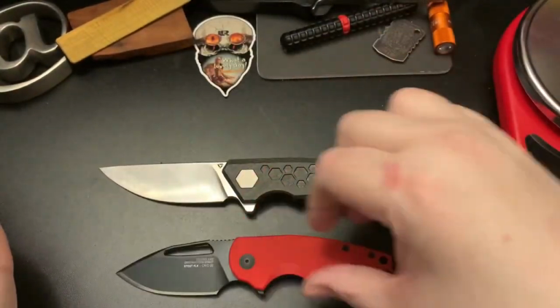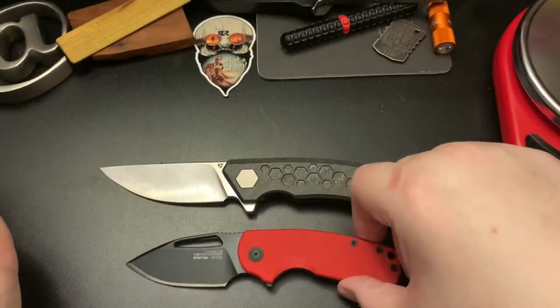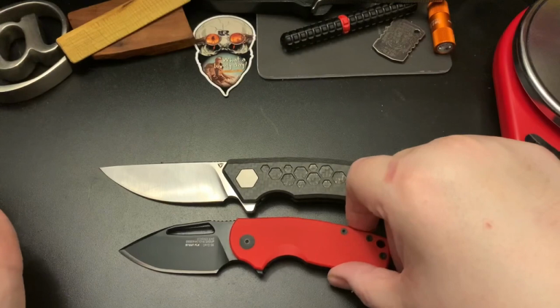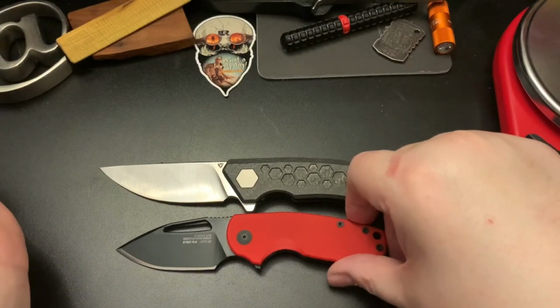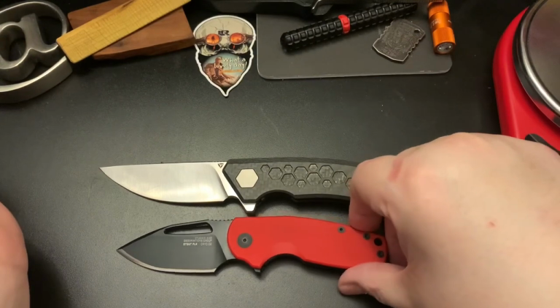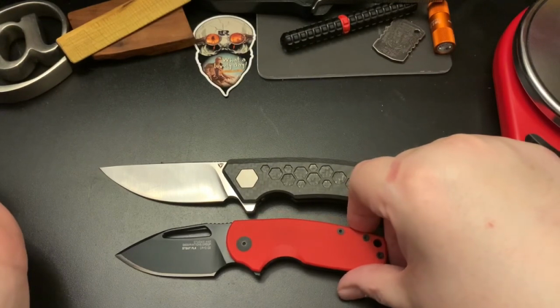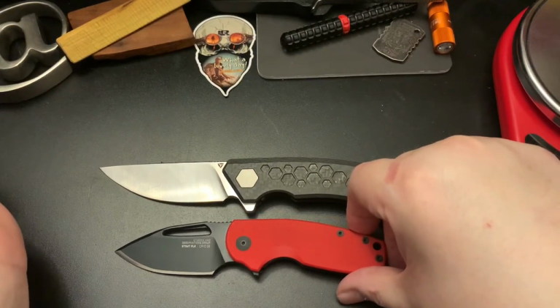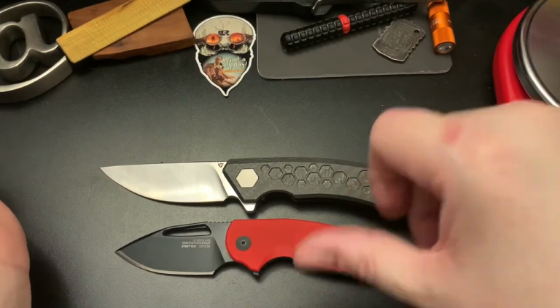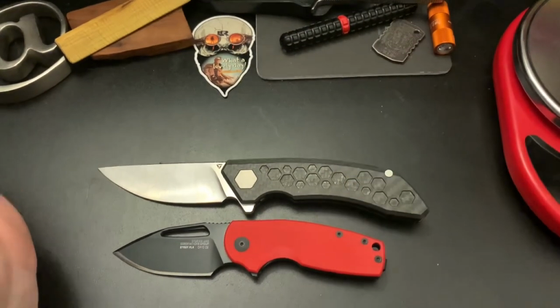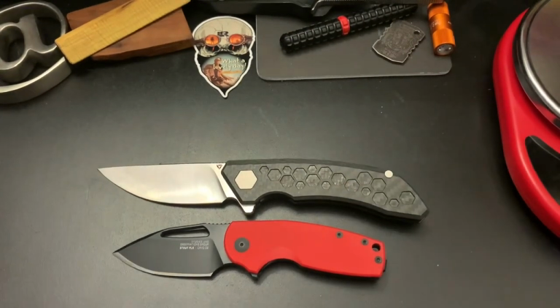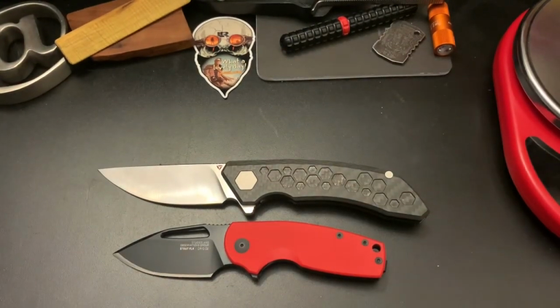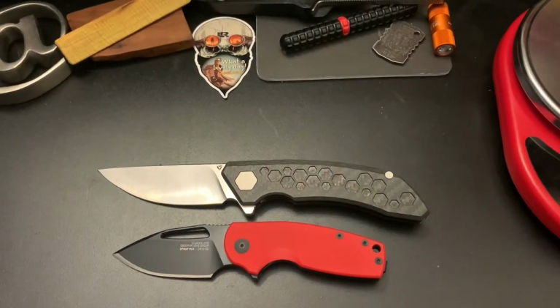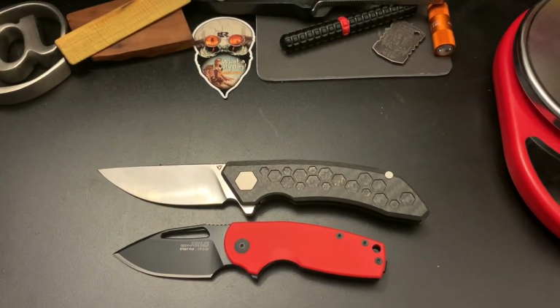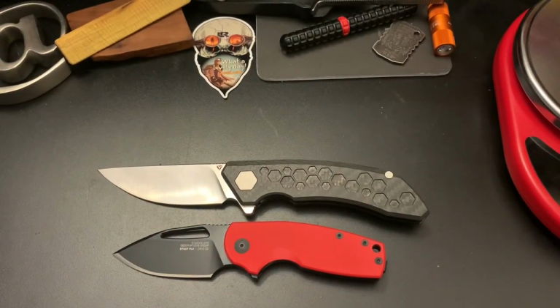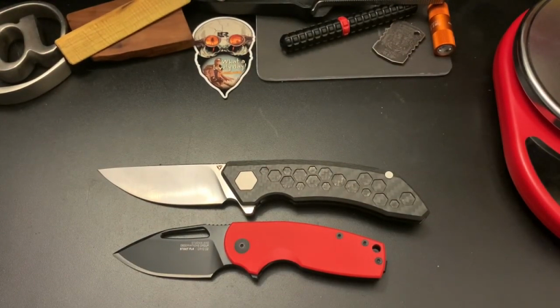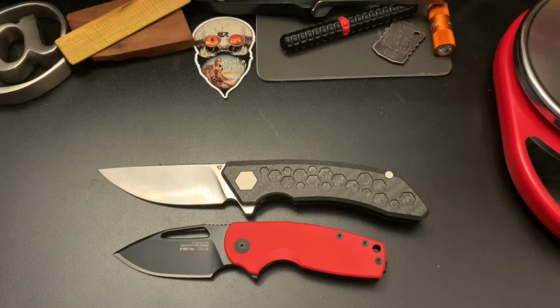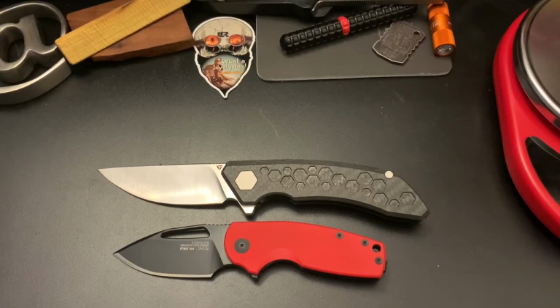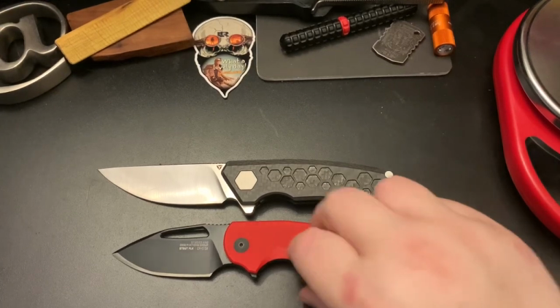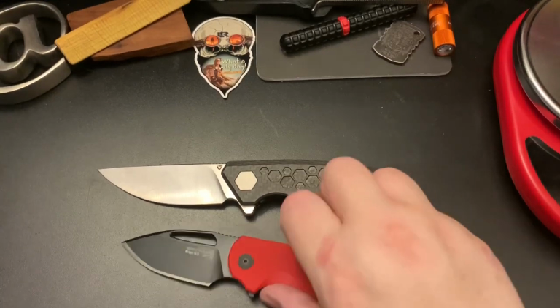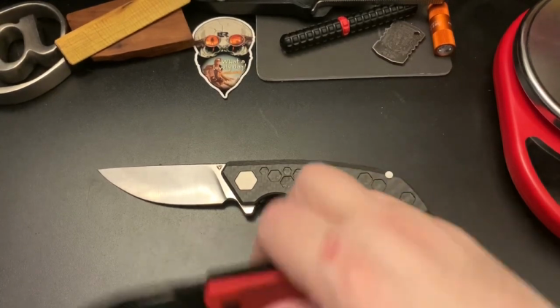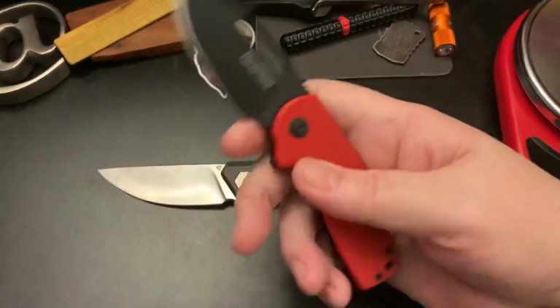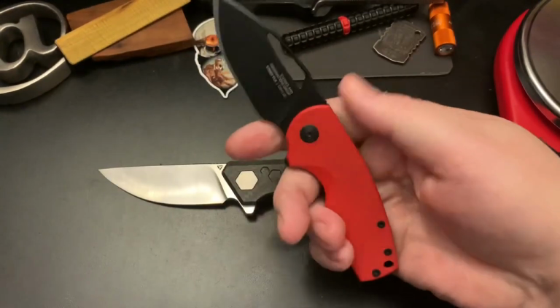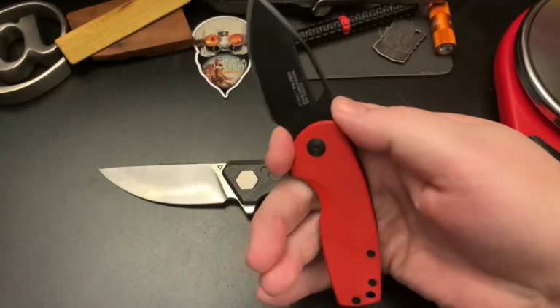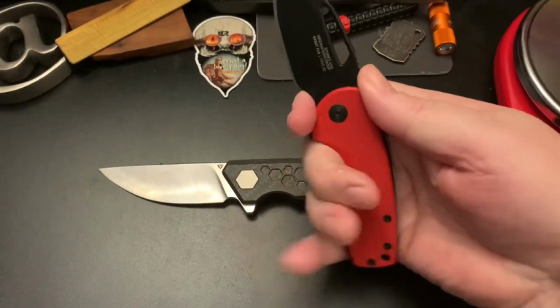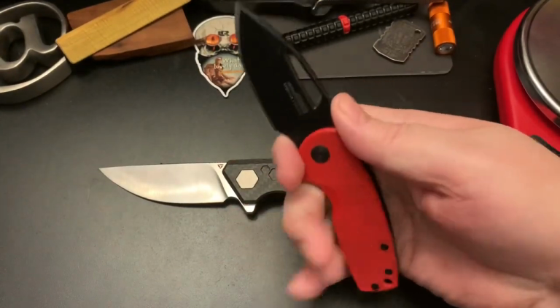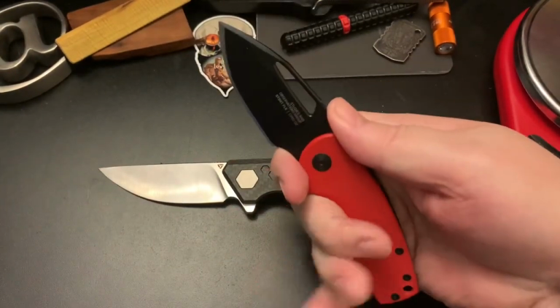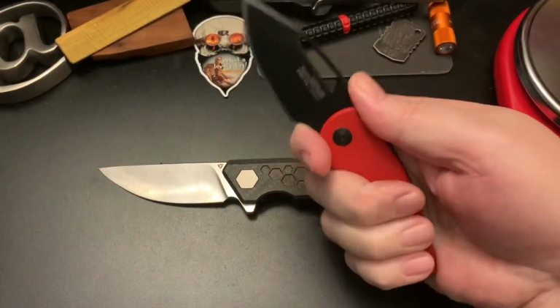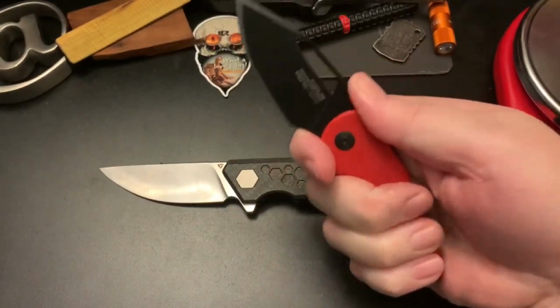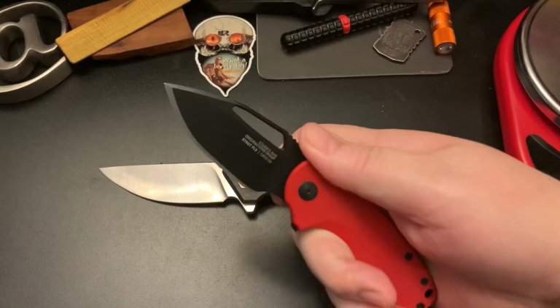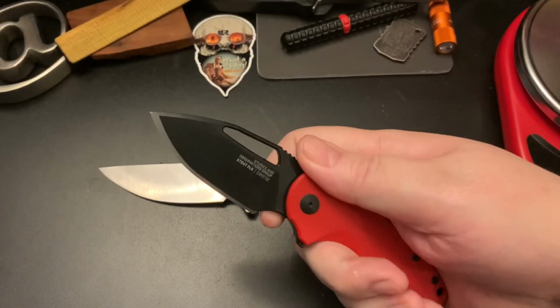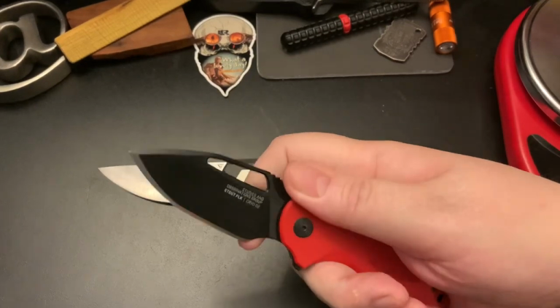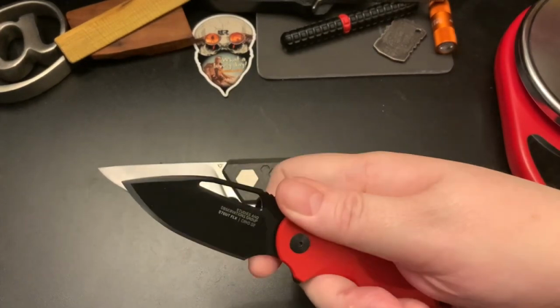Let's compare it to the SOG Stout. If you're familiar with the SOG Stout, you can get a full grip on it because it has a front choil.